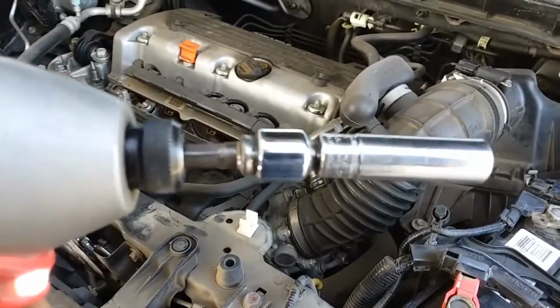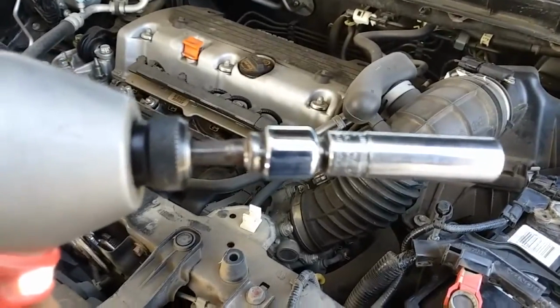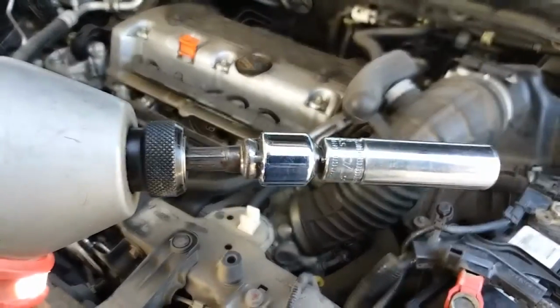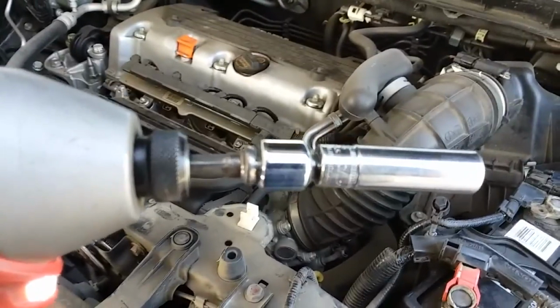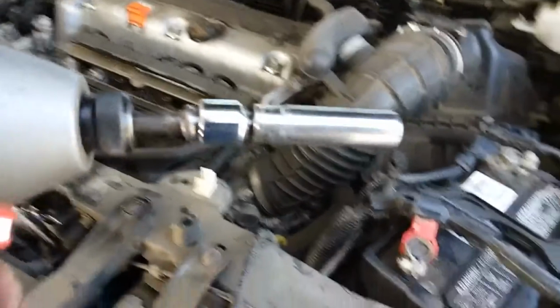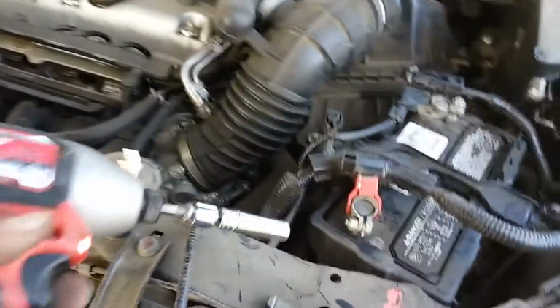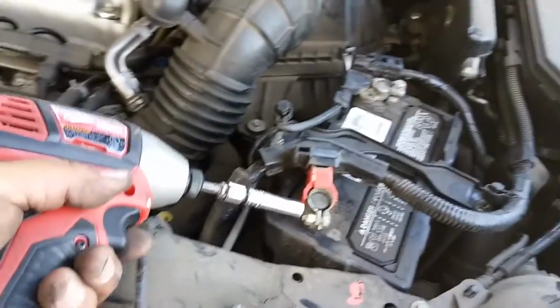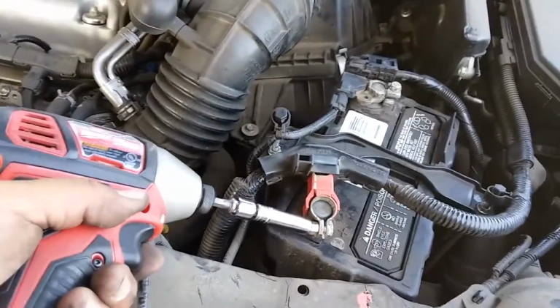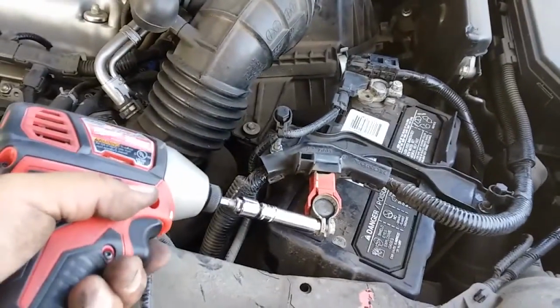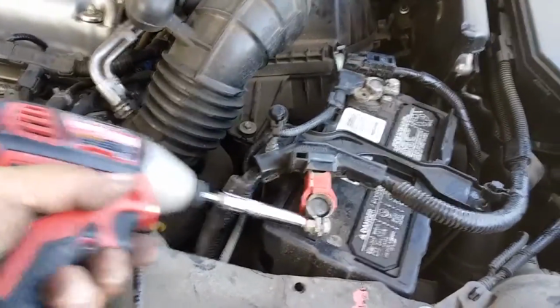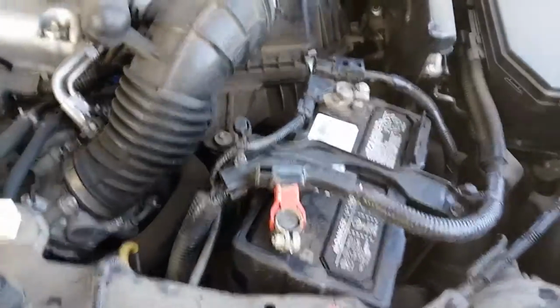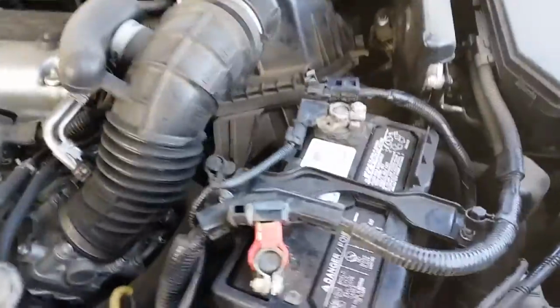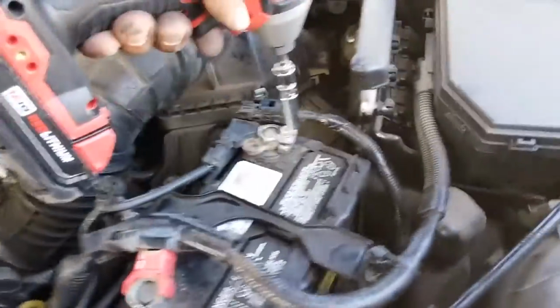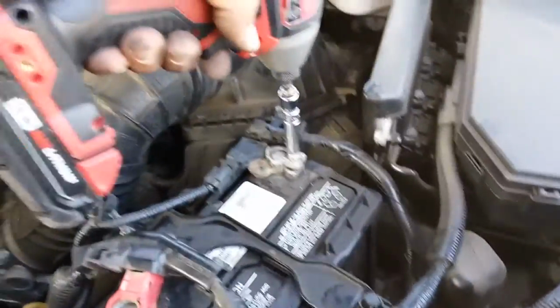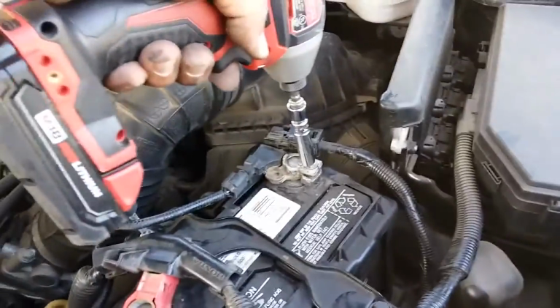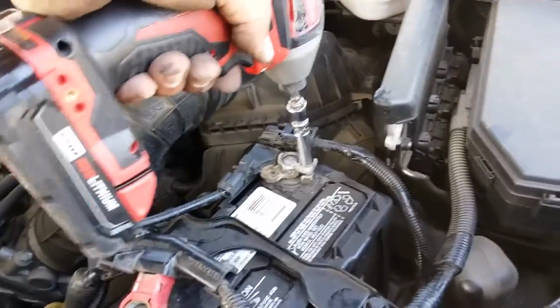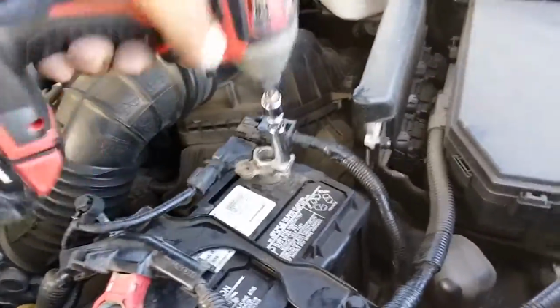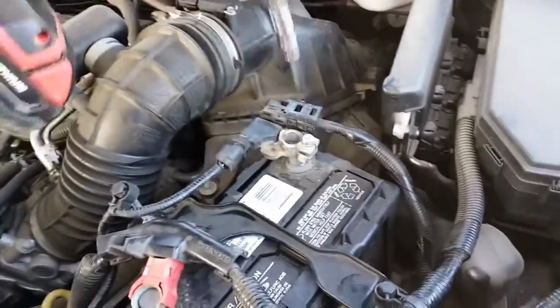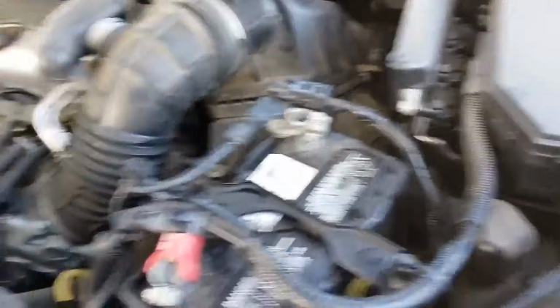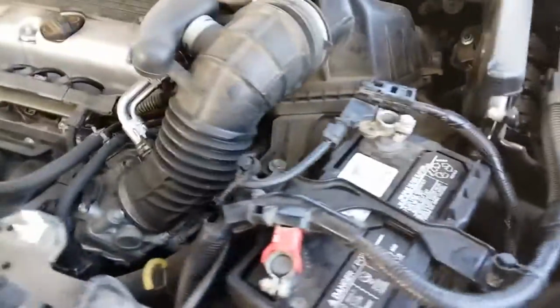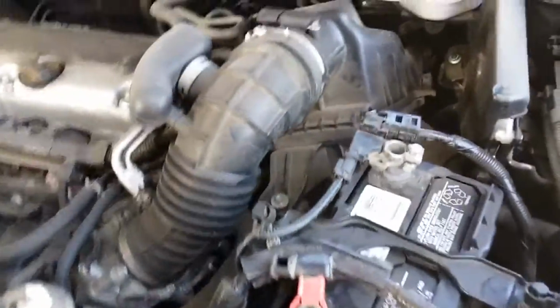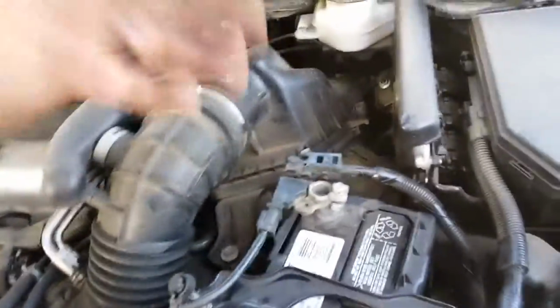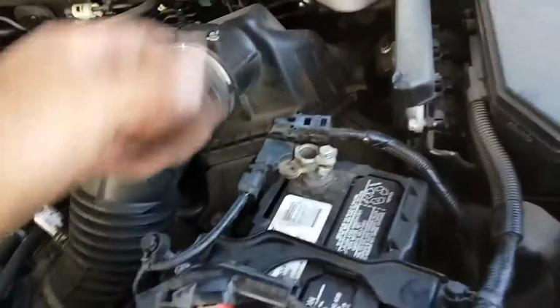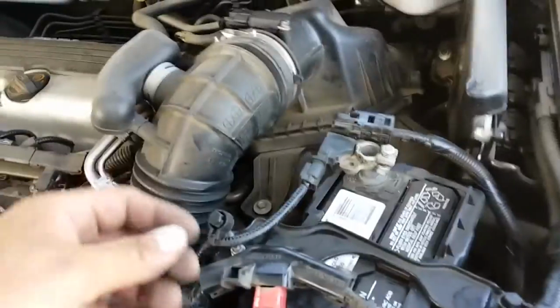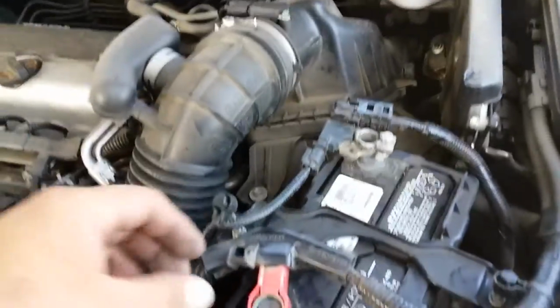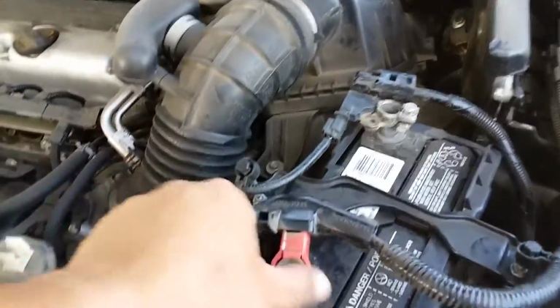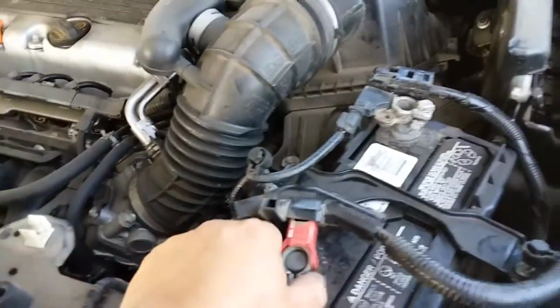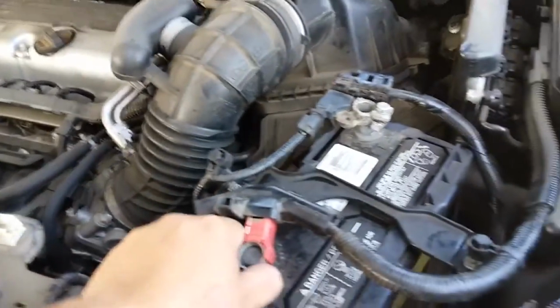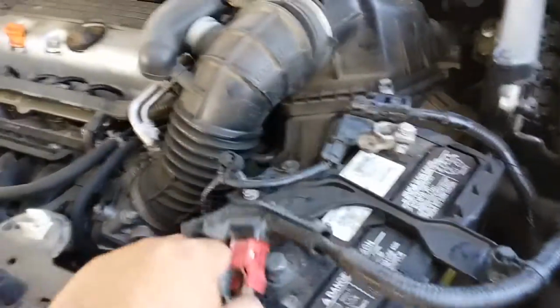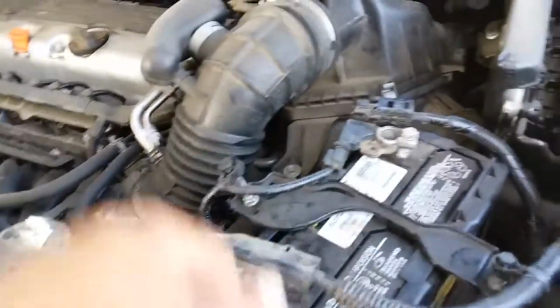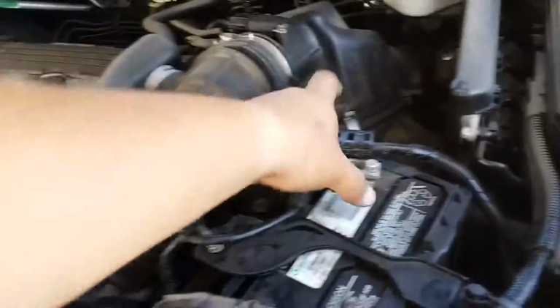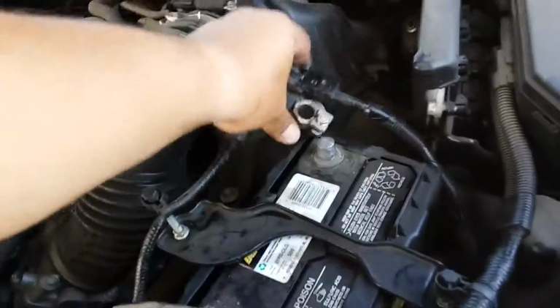You're going to be using a 10mm socket and you're going to loosen up the positive terminal, then loosen up the negative terminal. Remove the positive terminal and the negative terminal.